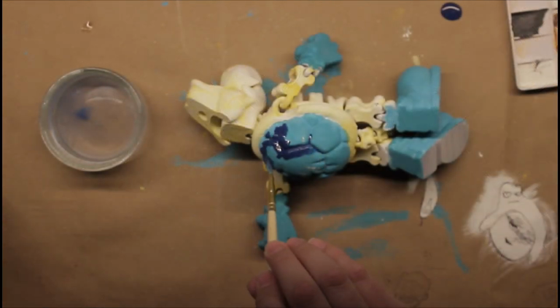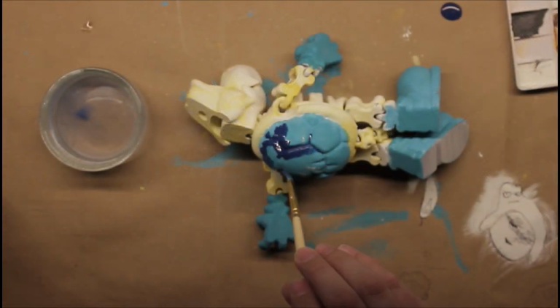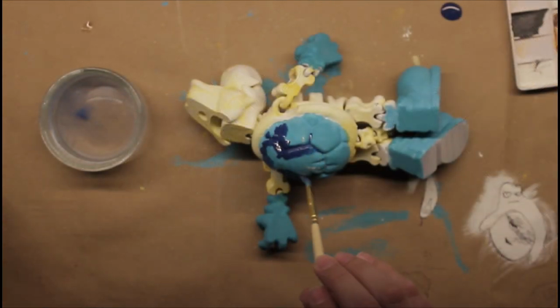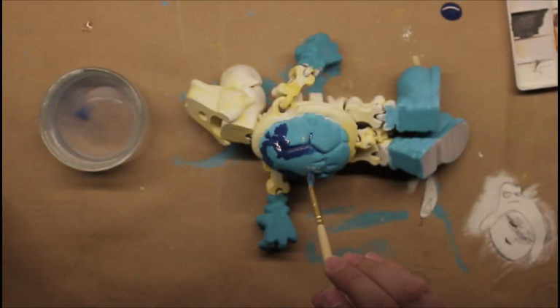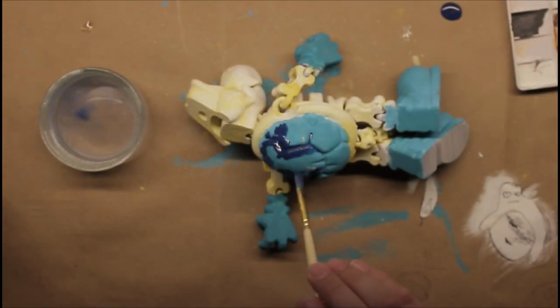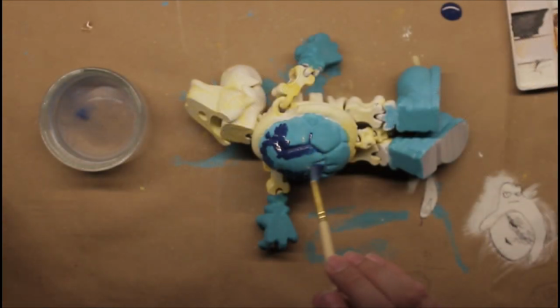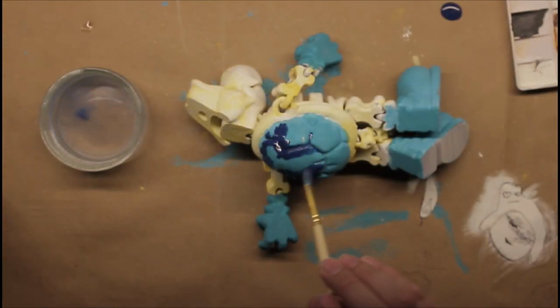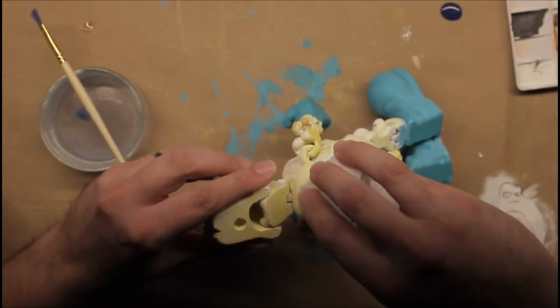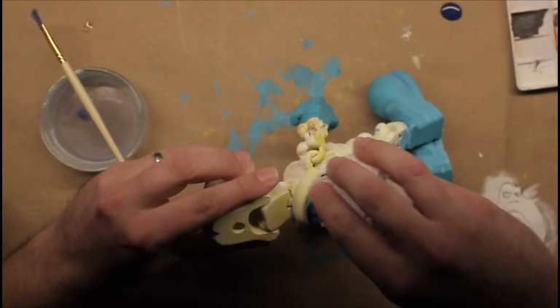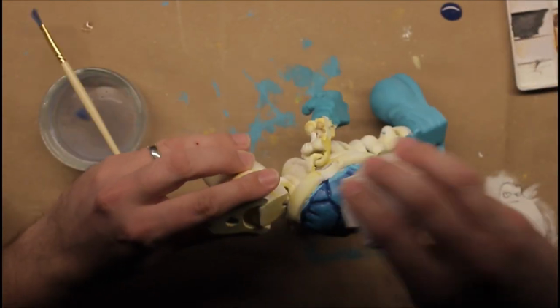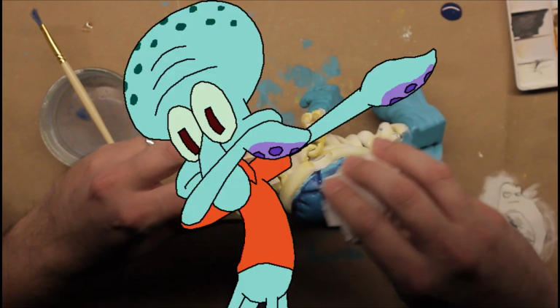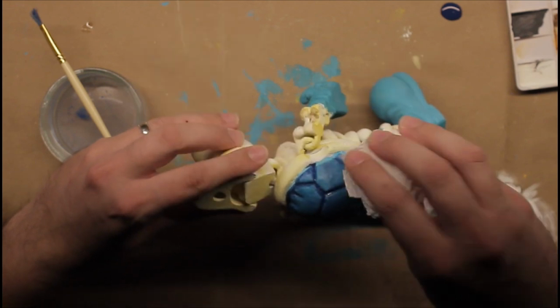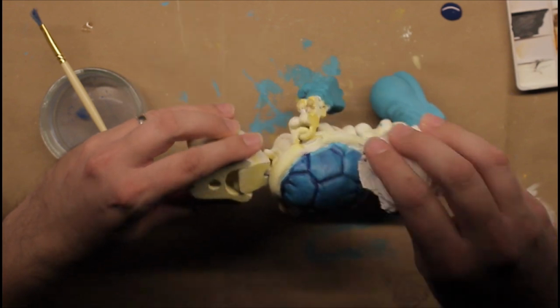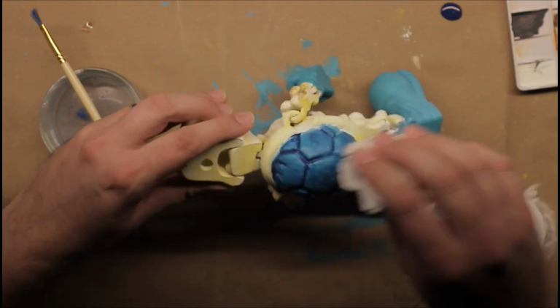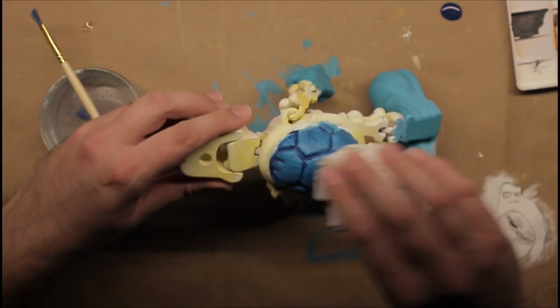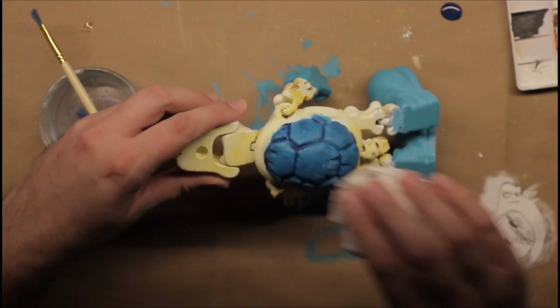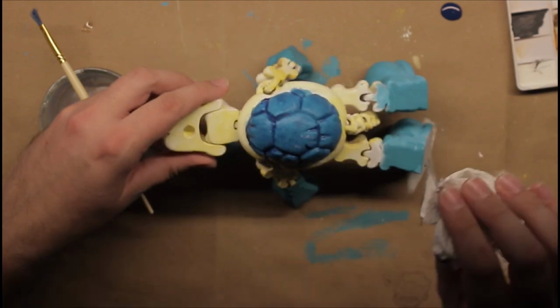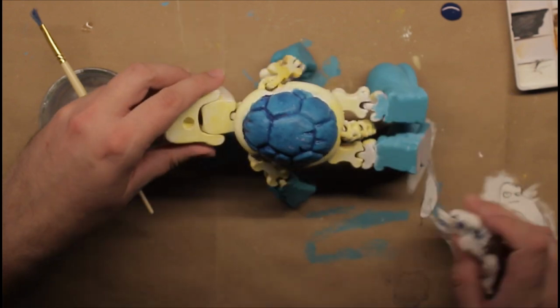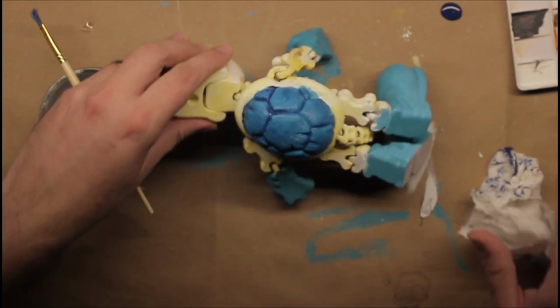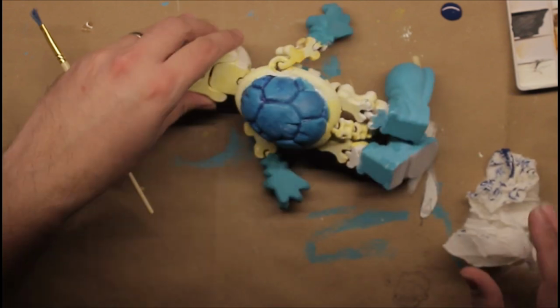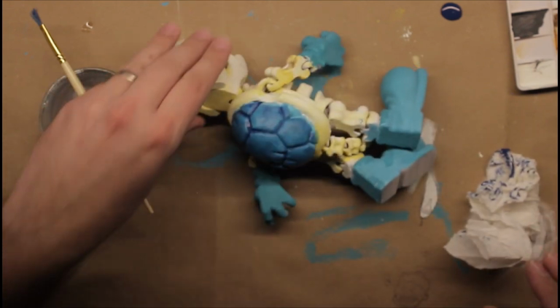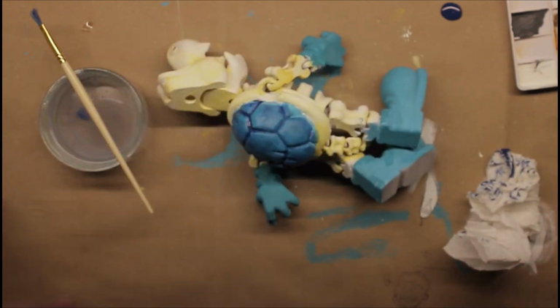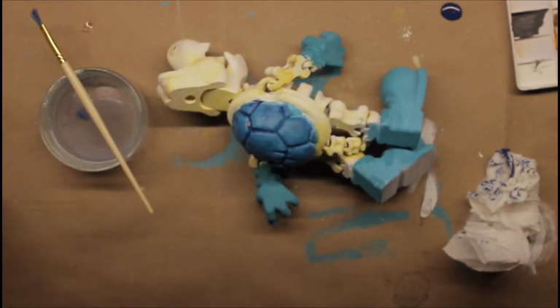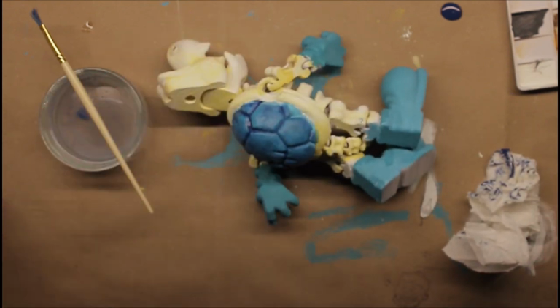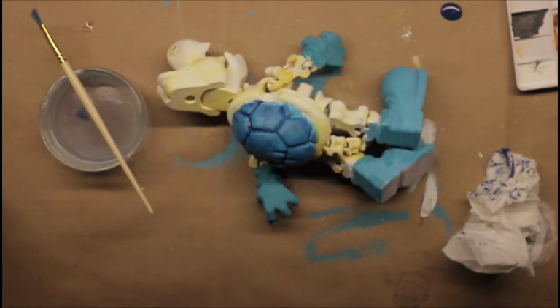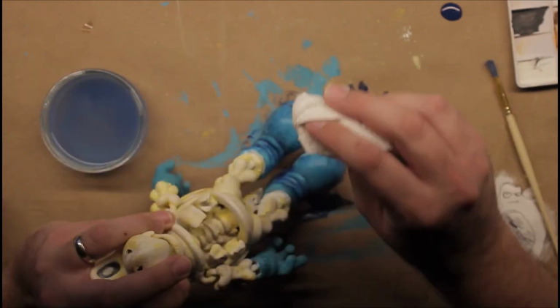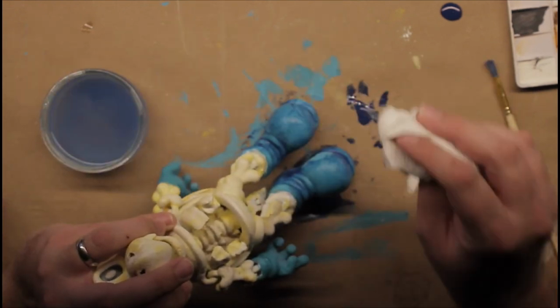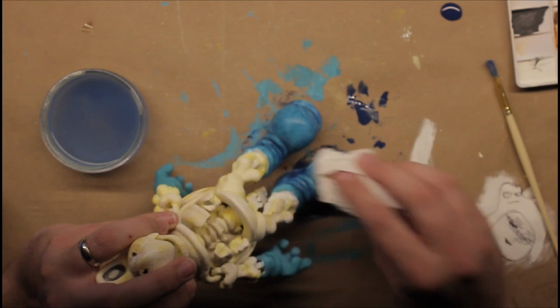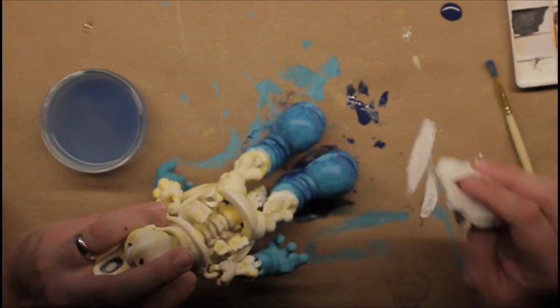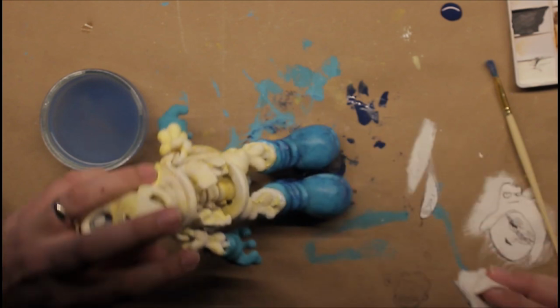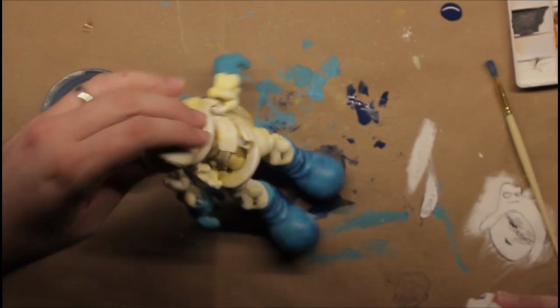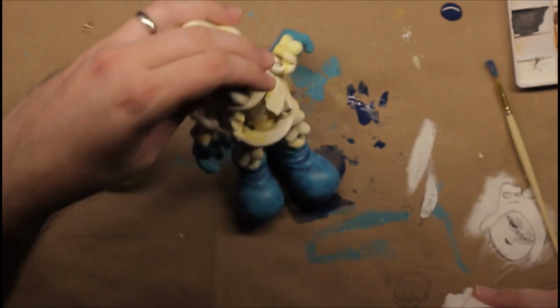Next I'm going to do a wash of a dark blue and dab most of it off with a paper towel. This lets it get into the cracks and gives some more dimension.